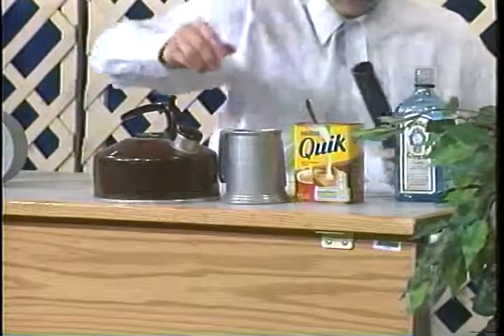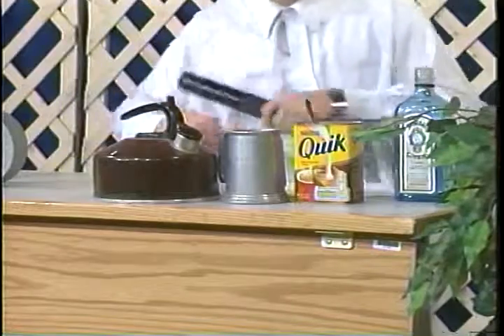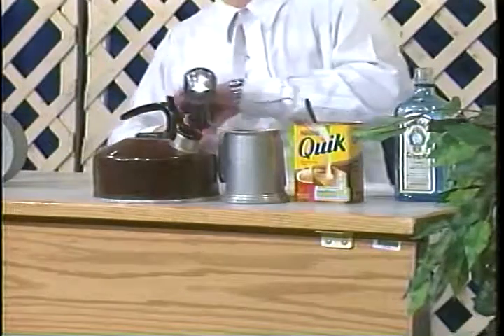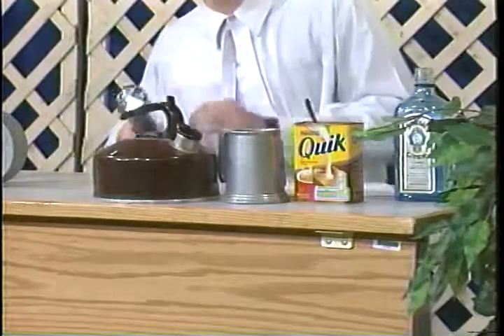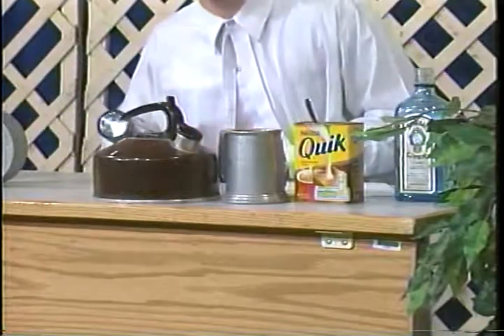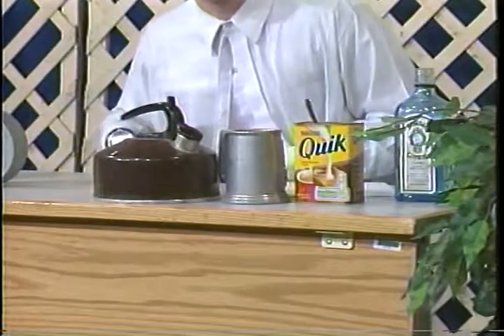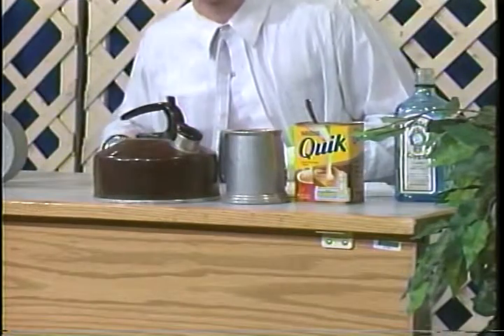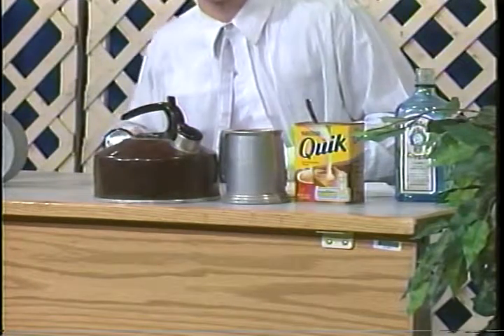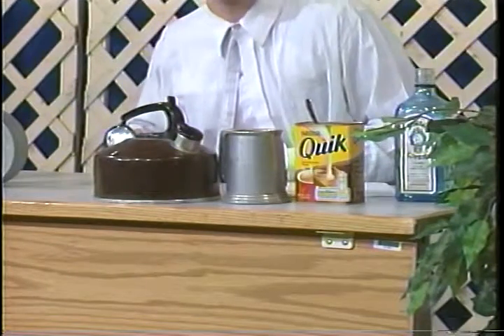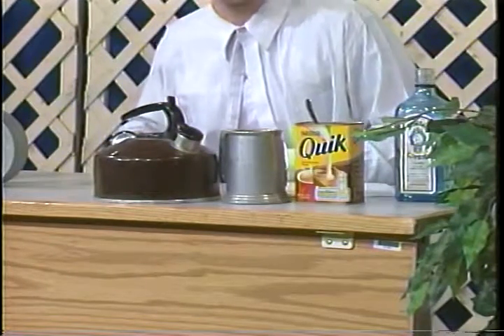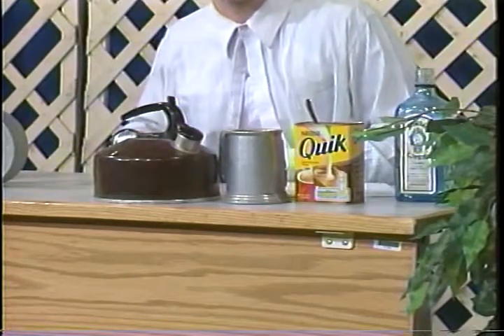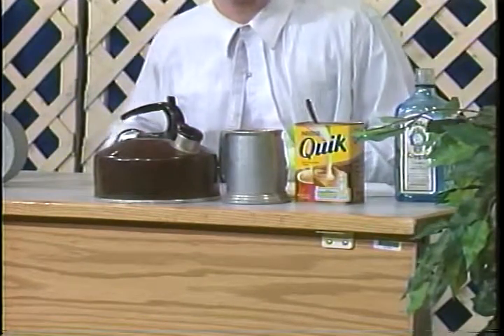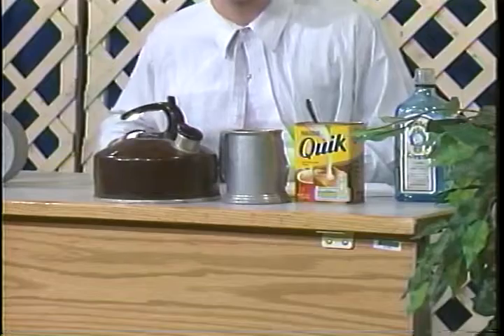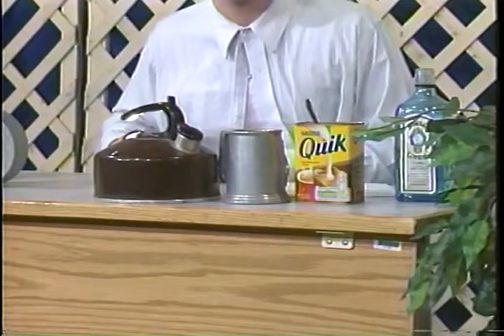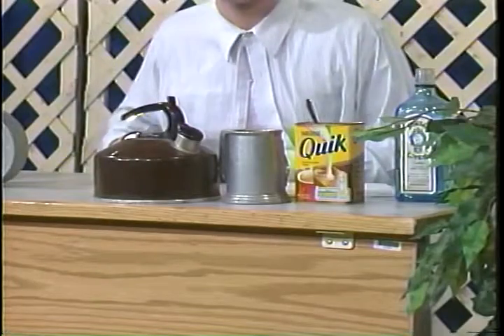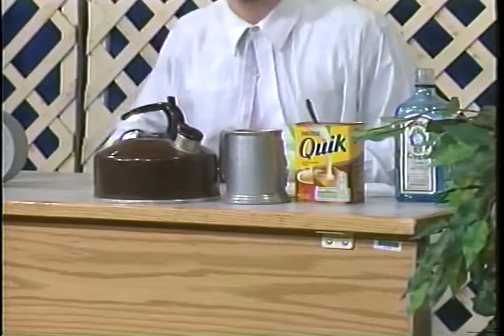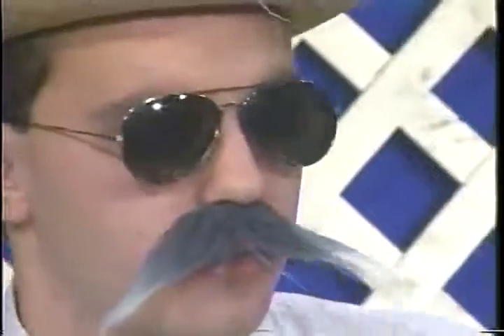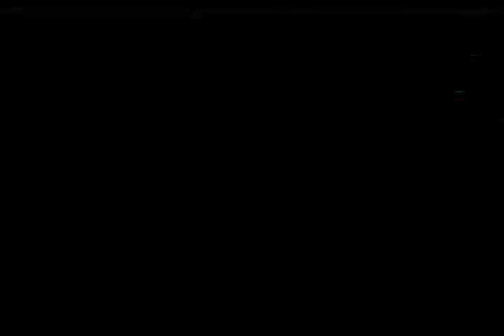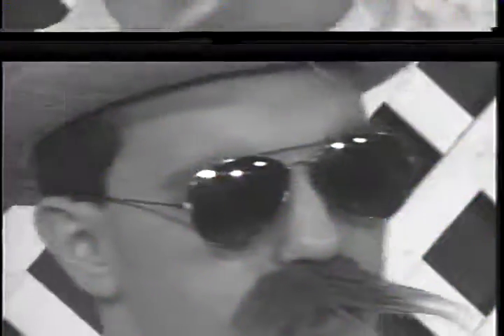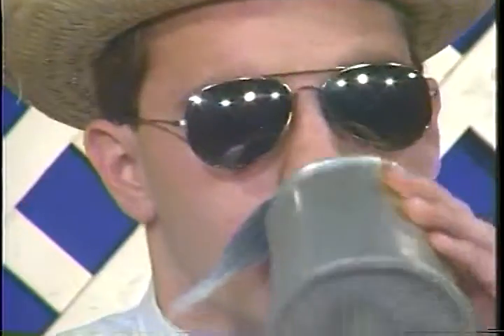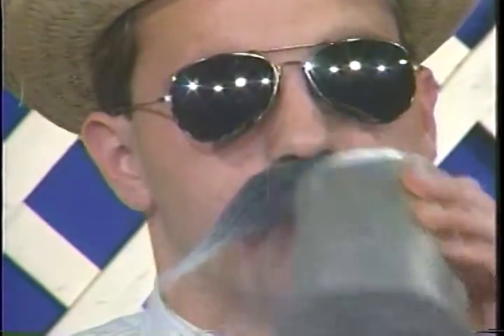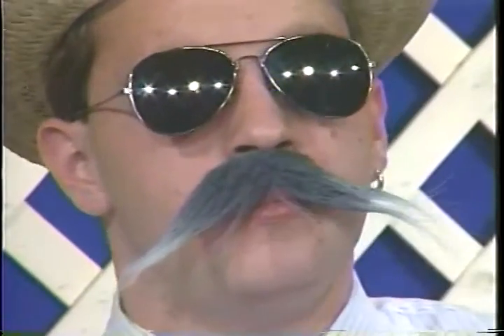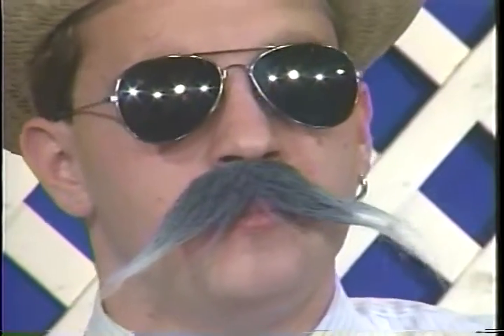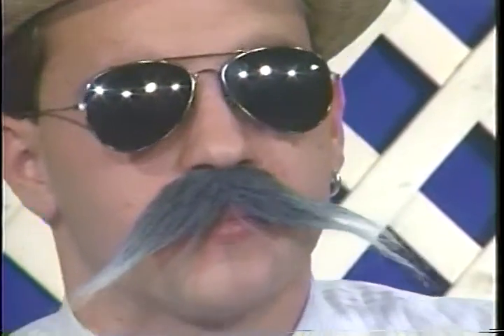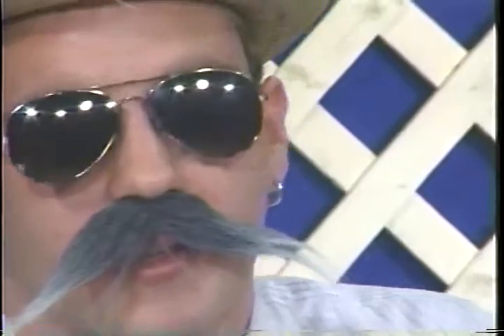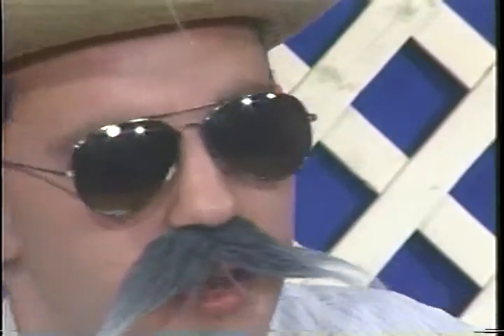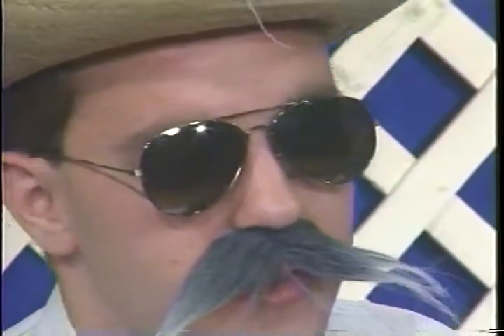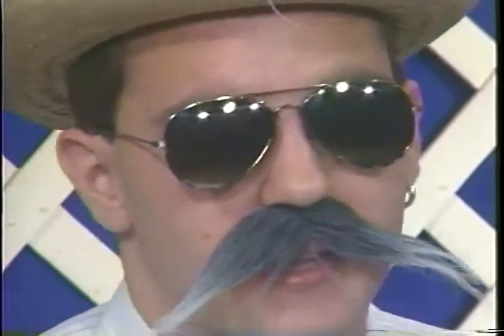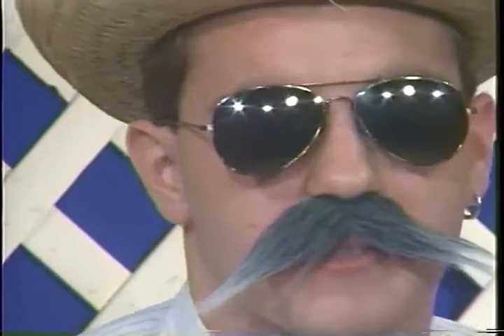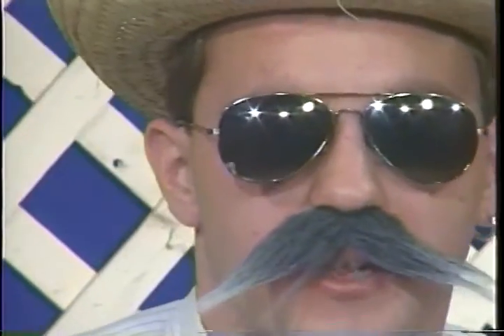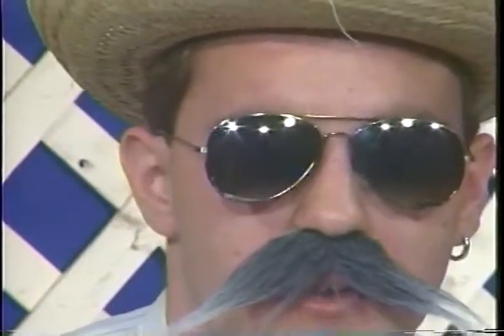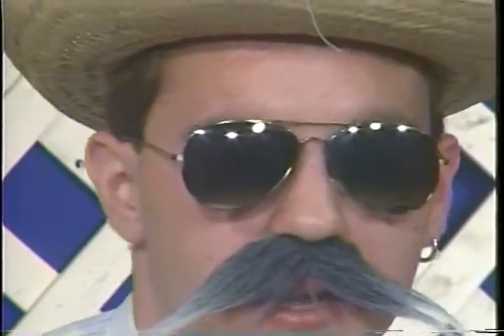And you know you can make Nestlé's with water, and it's delicious, or make it with milk, and it's doubly nutritious. Mmm. Try Nestlé's at breakfast time, lunch time, any time.